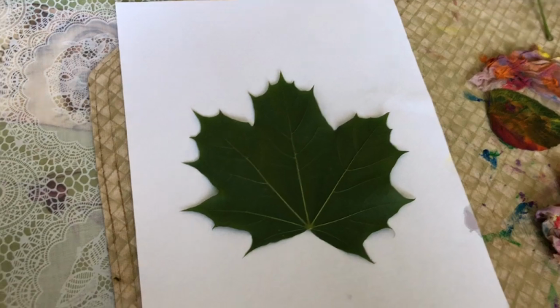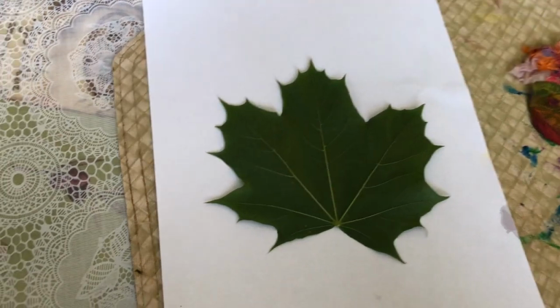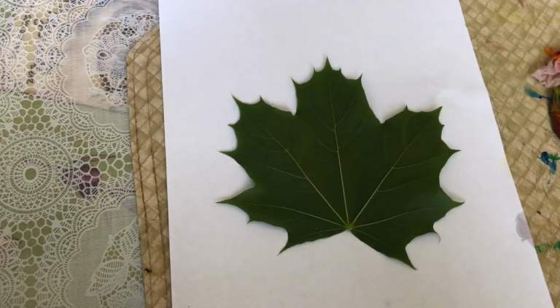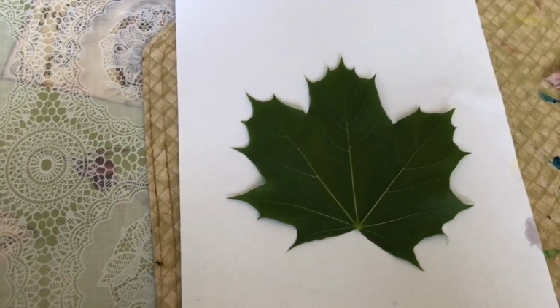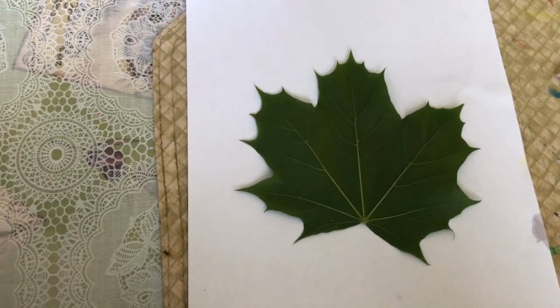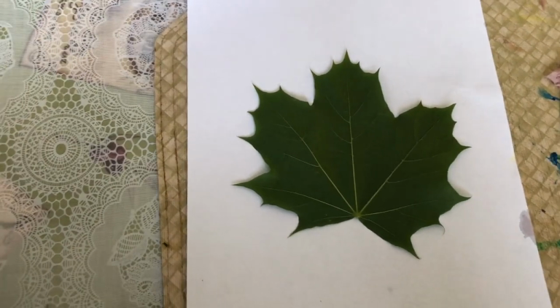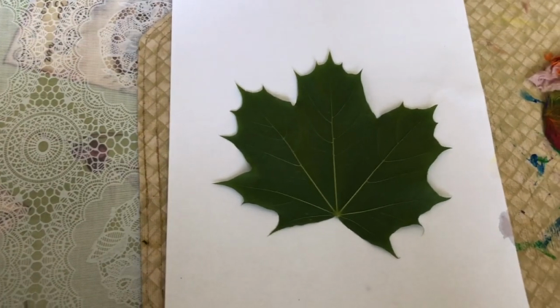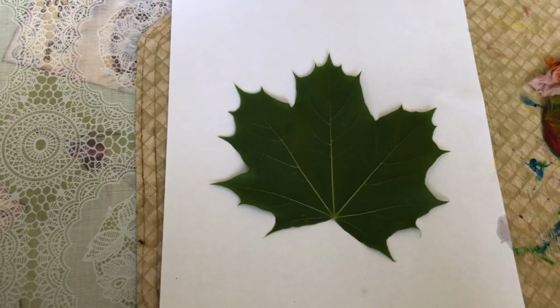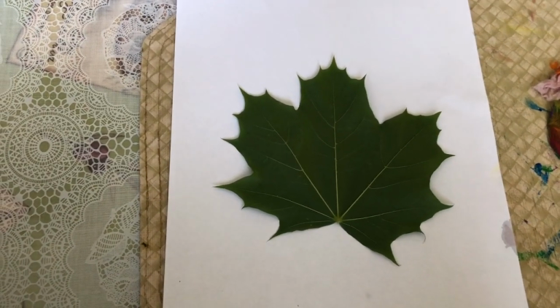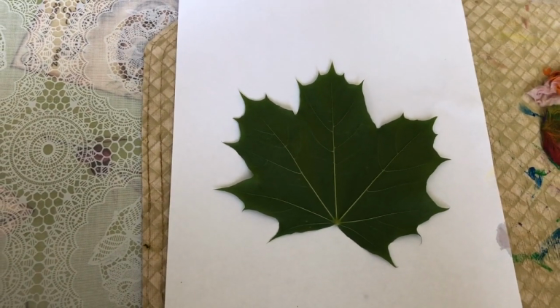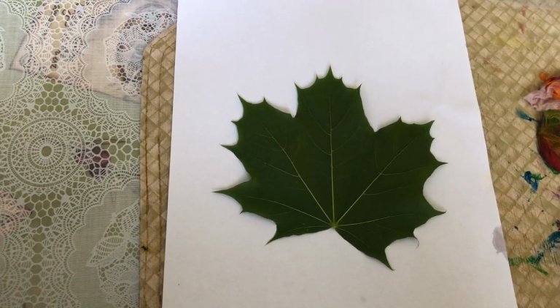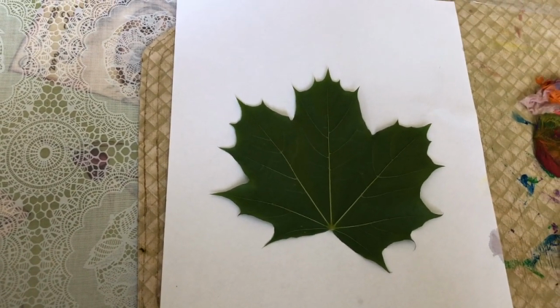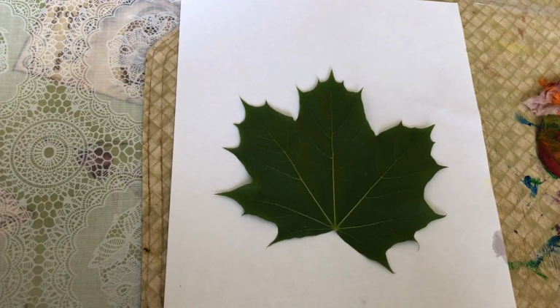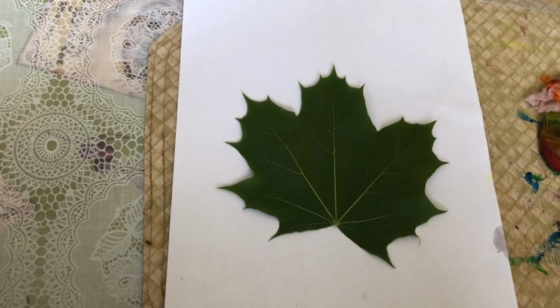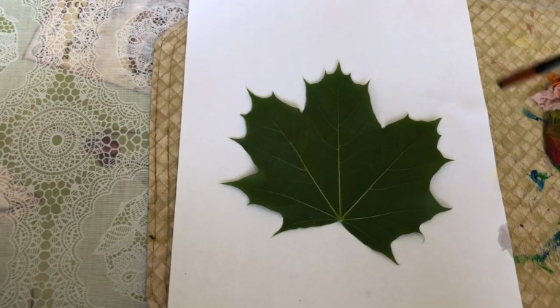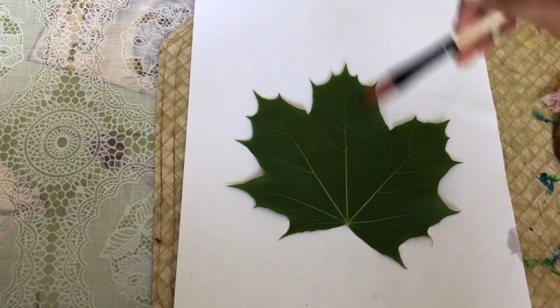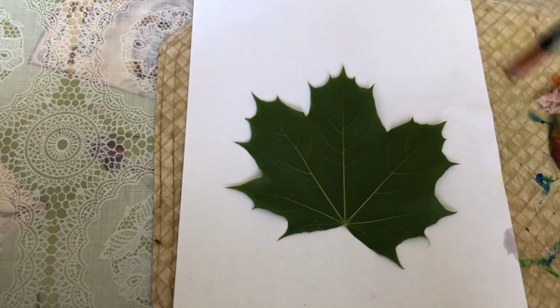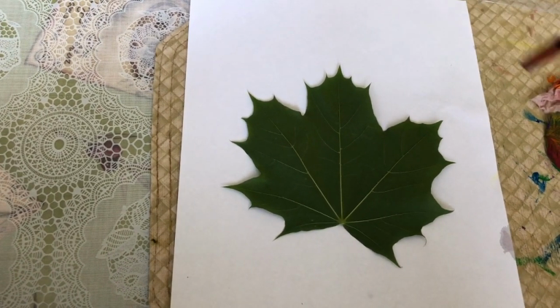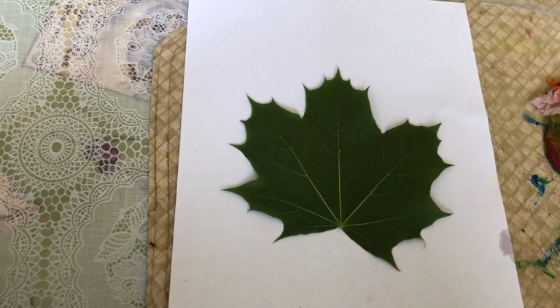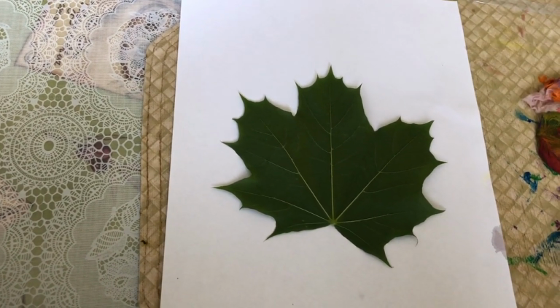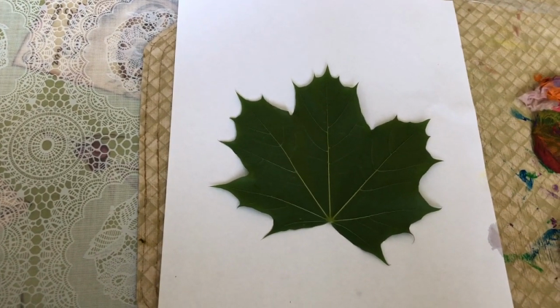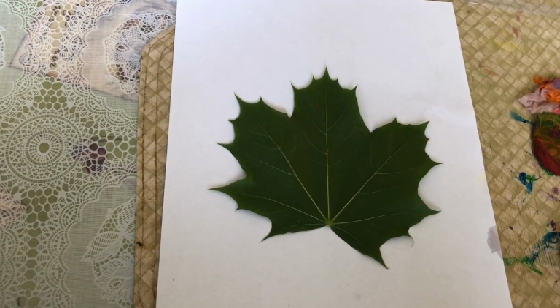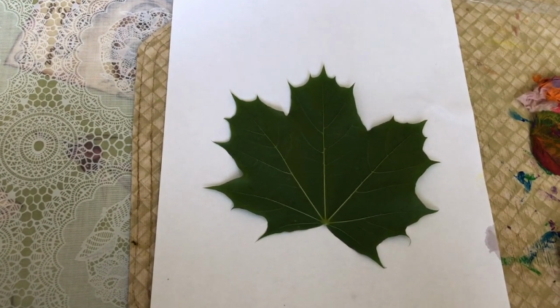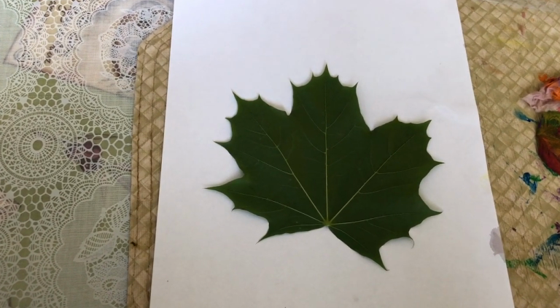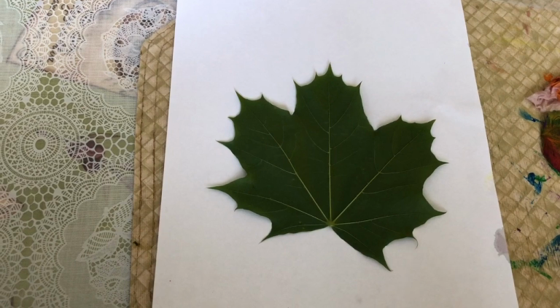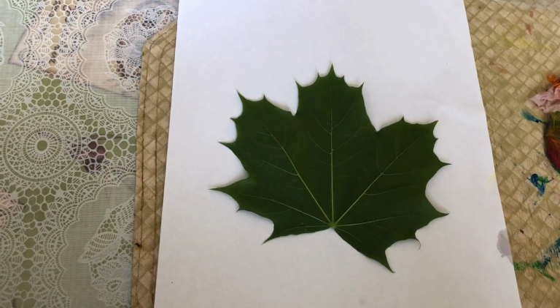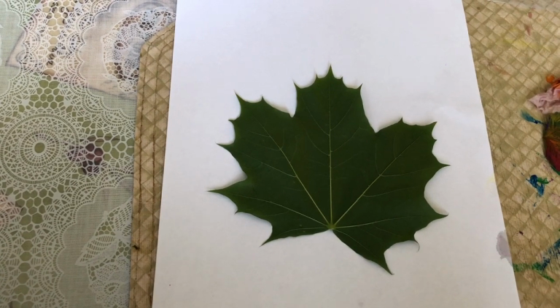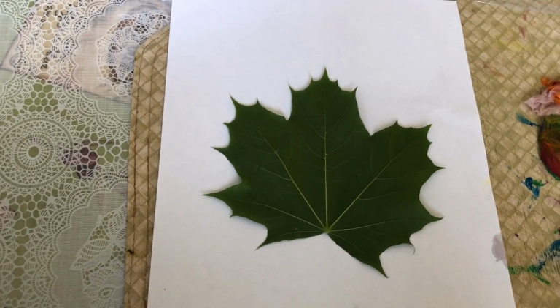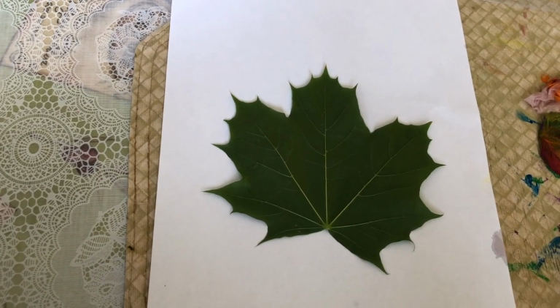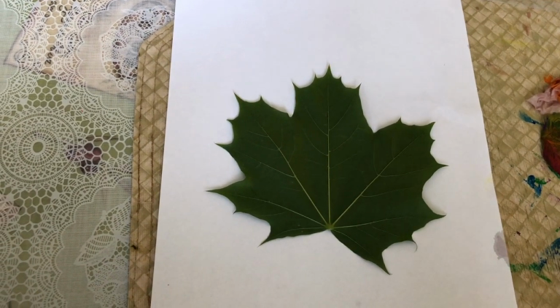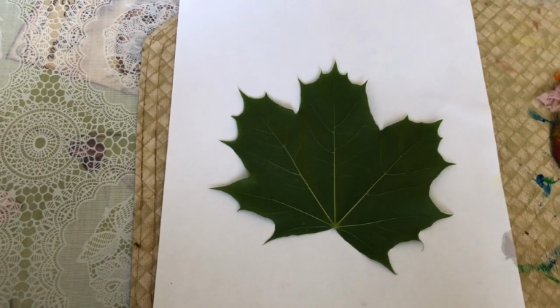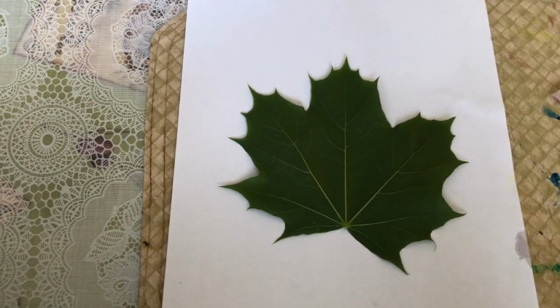Hi guys, today I'm going to be doing a rainbow leaf print. I'm going to put something on the edge of the leaf — not on the leaf, but in the middle there's going to be a white leaf. So now I'm going to get started.